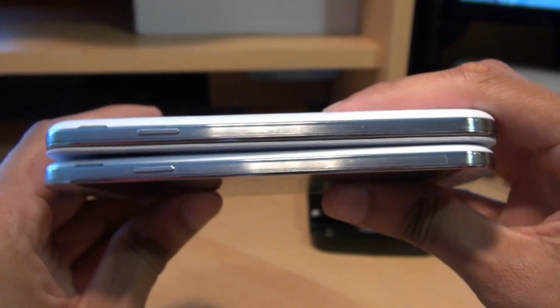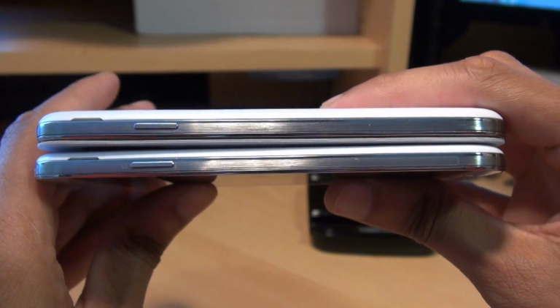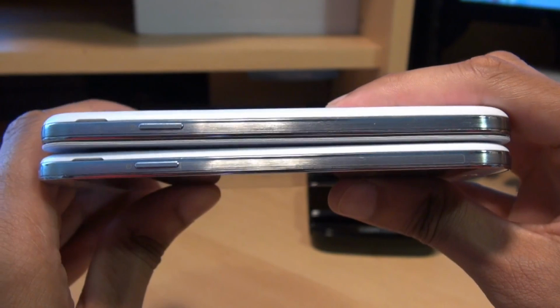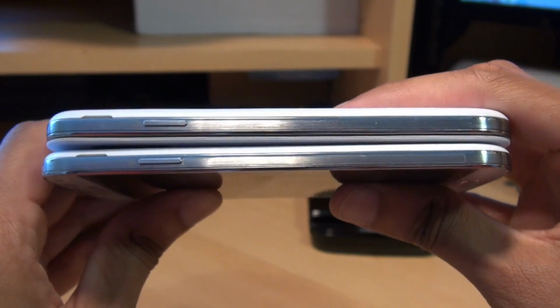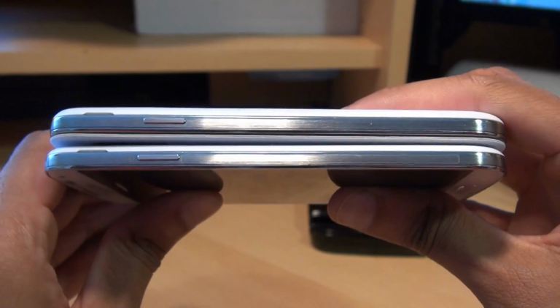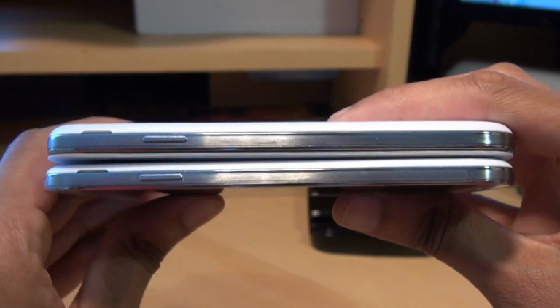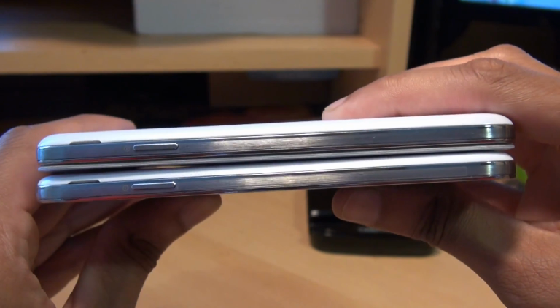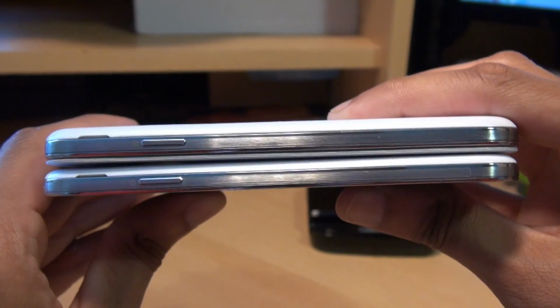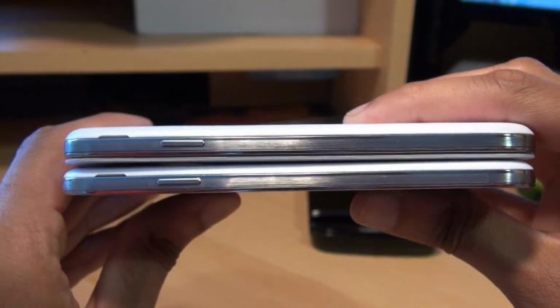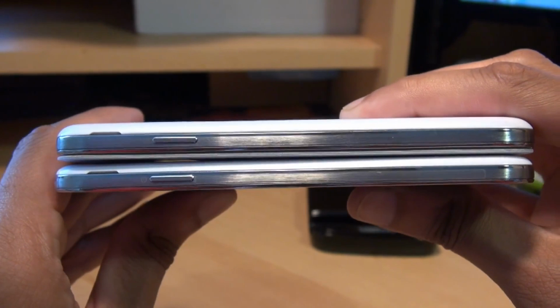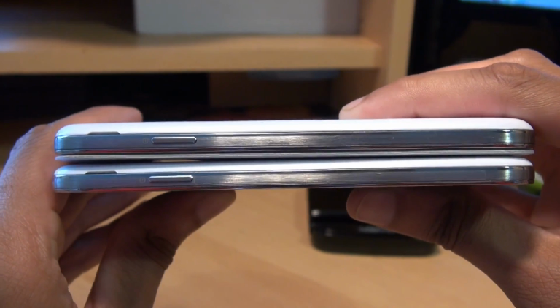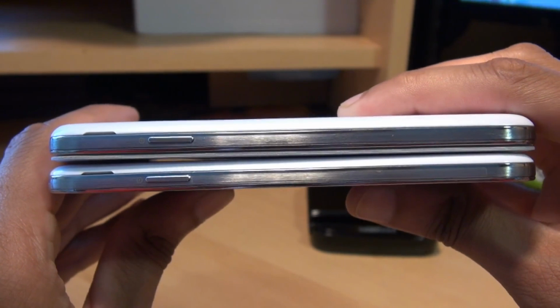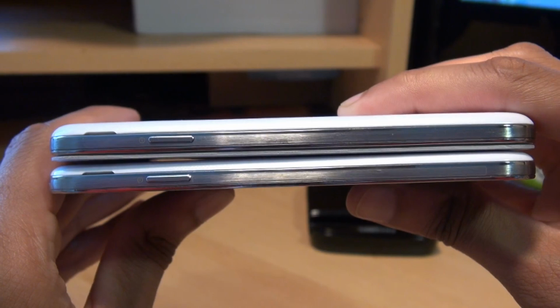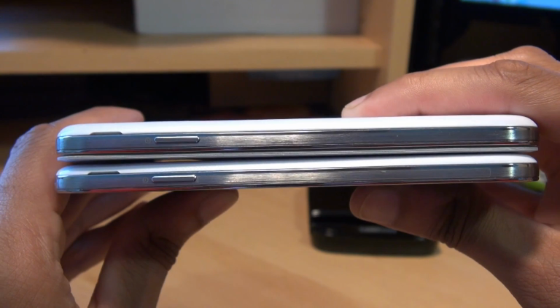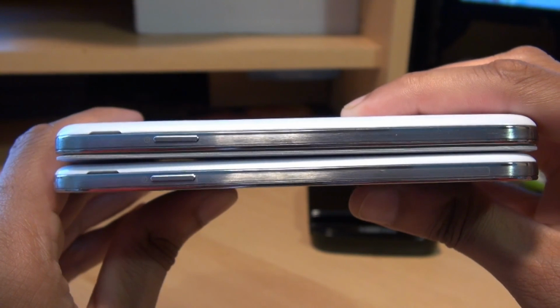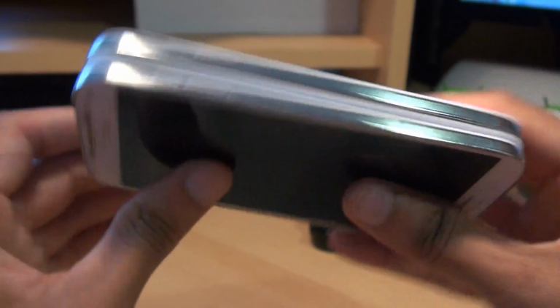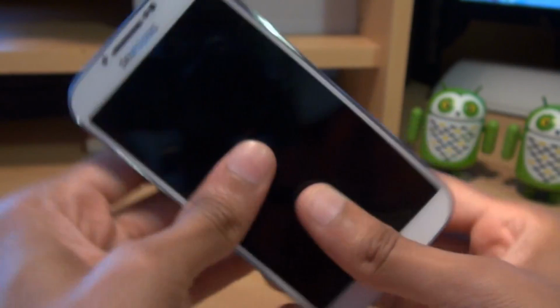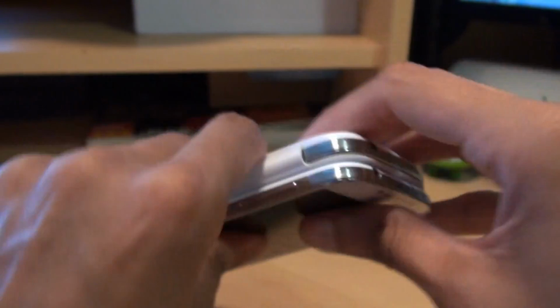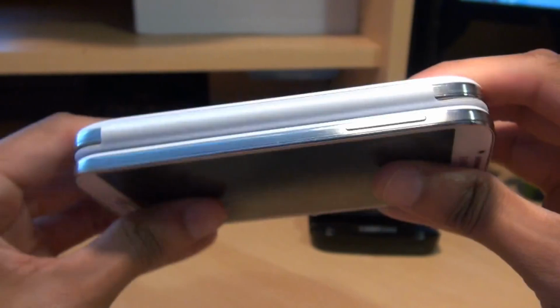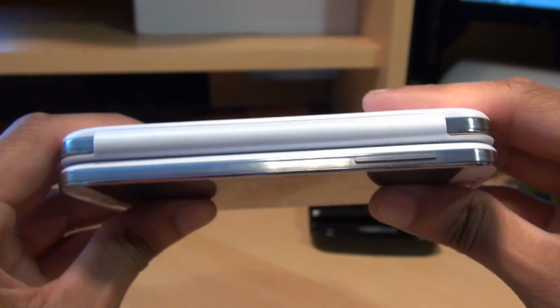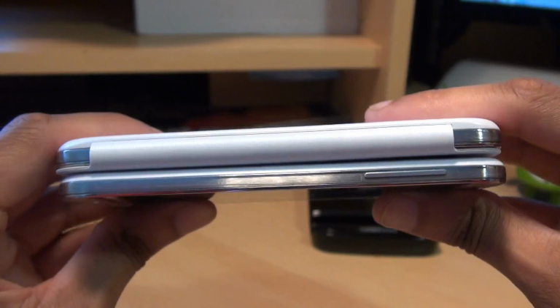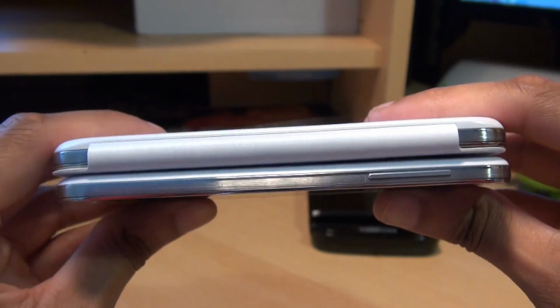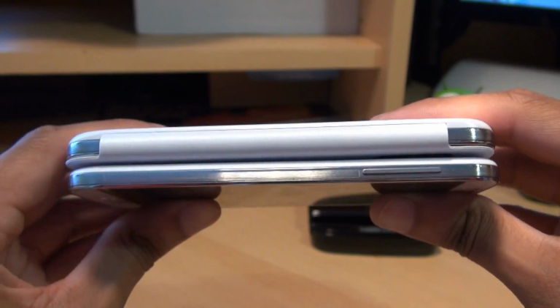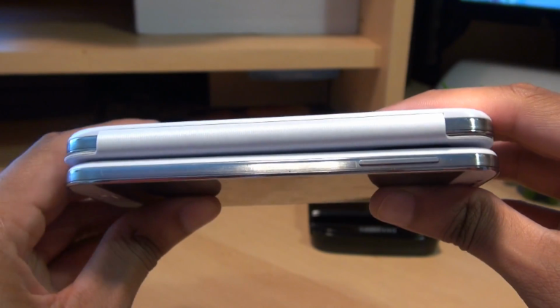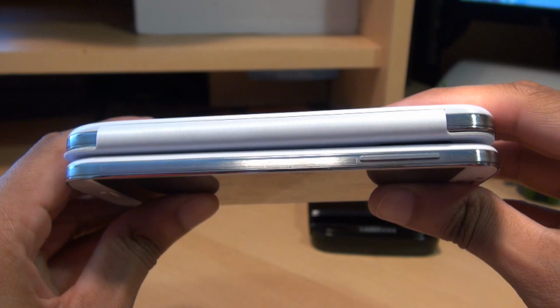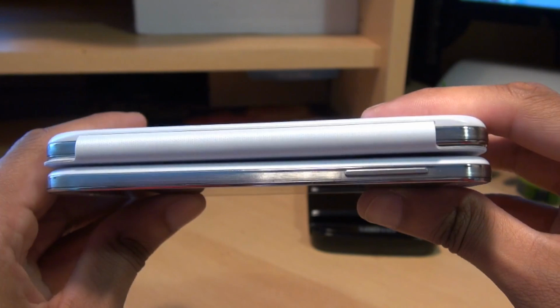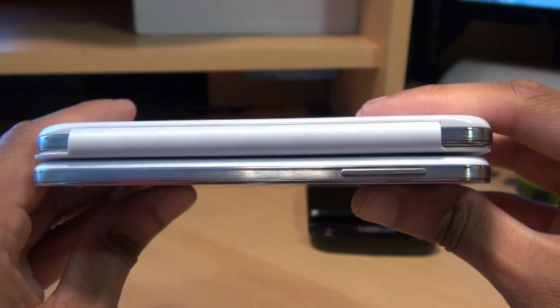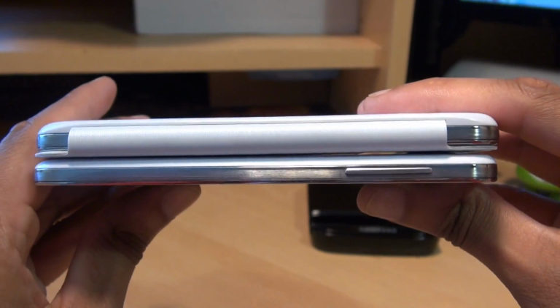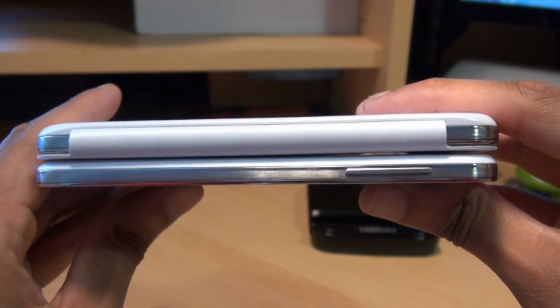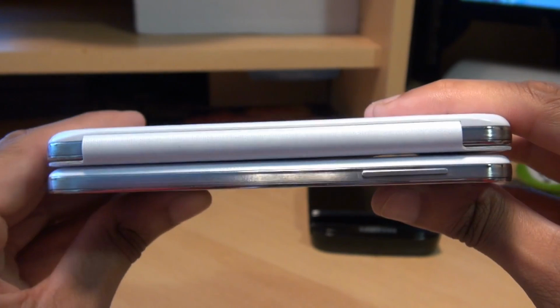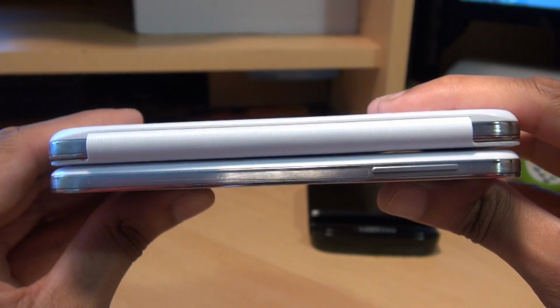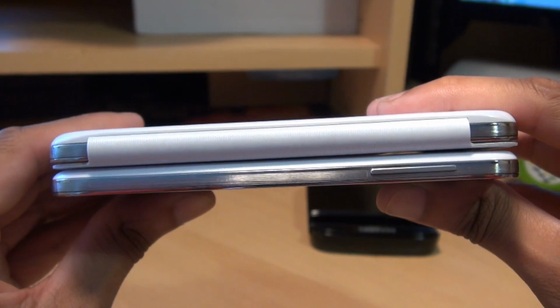Looking at the side profile of the unit — the top one is the one with the S View cover on it. And if you have a look around the back, there you go, you can see the hinged side of the S View cover.